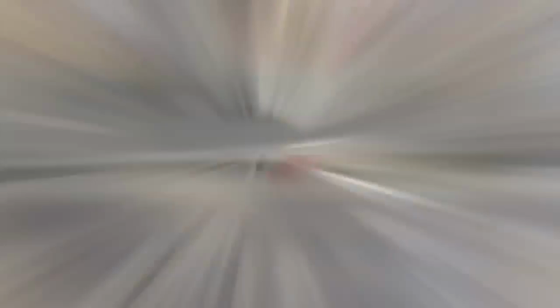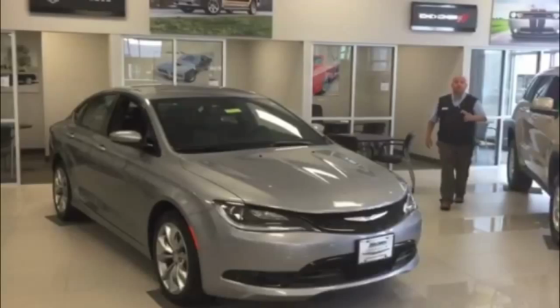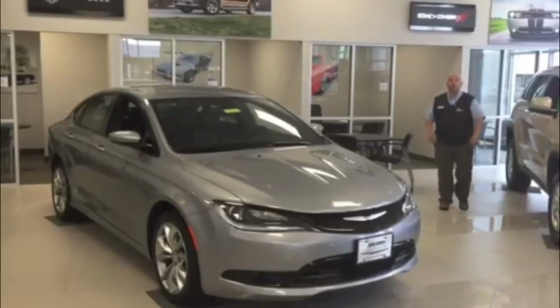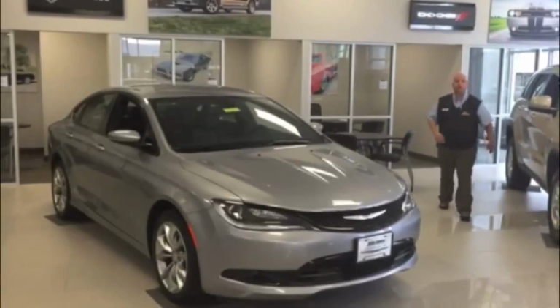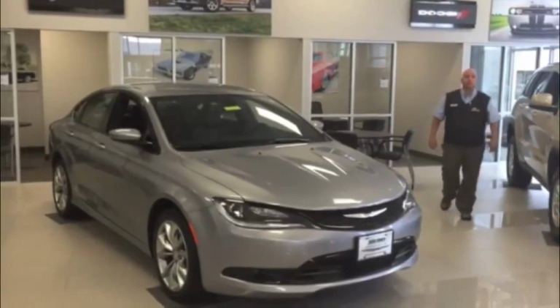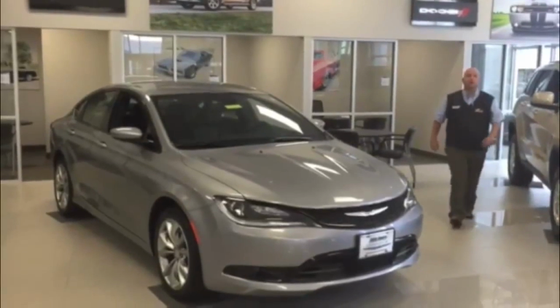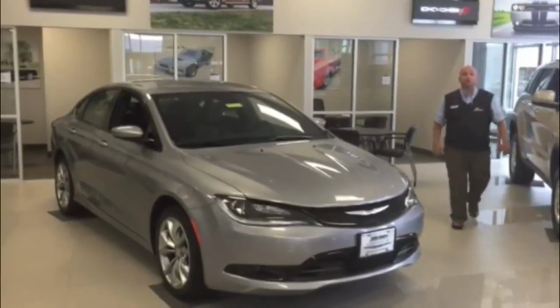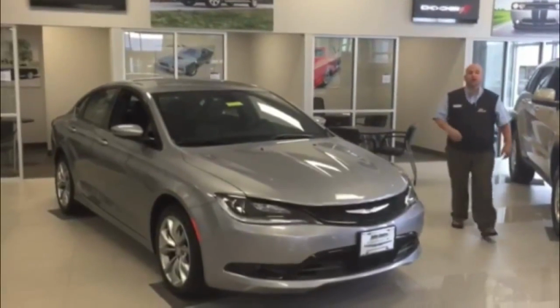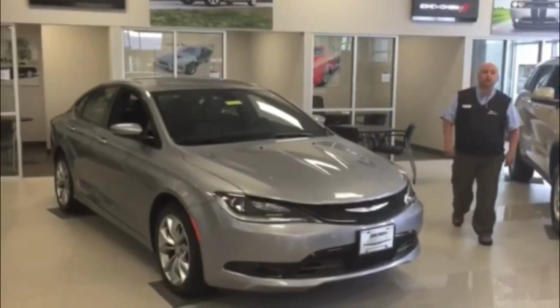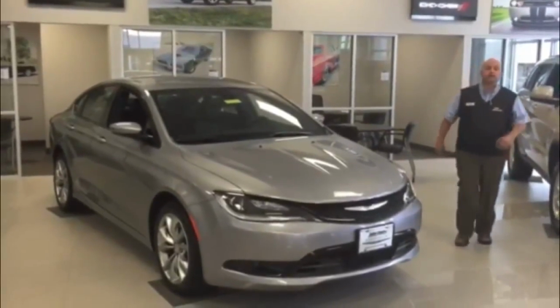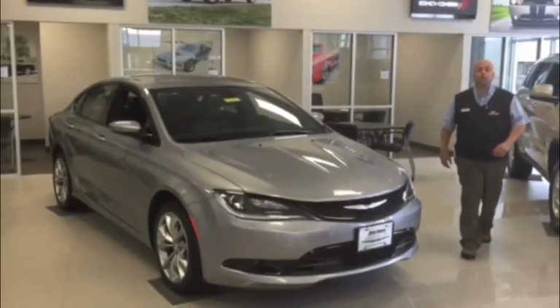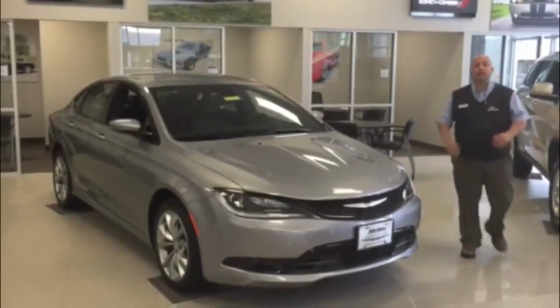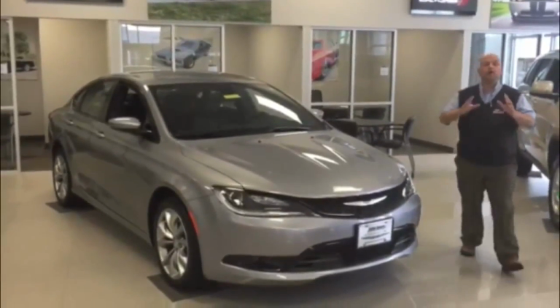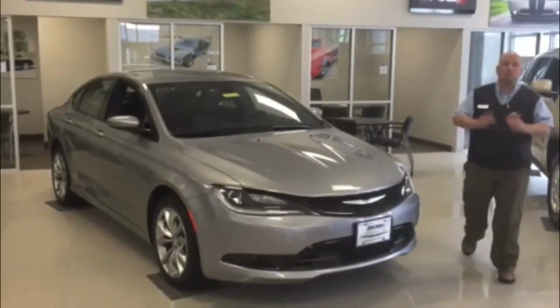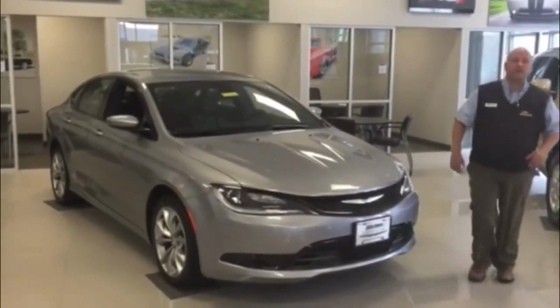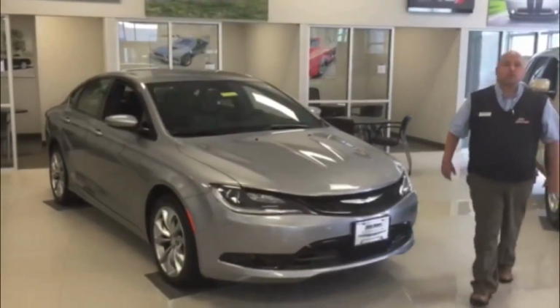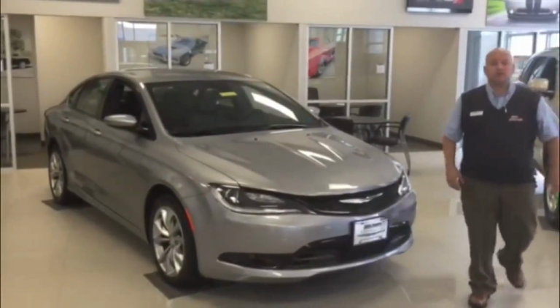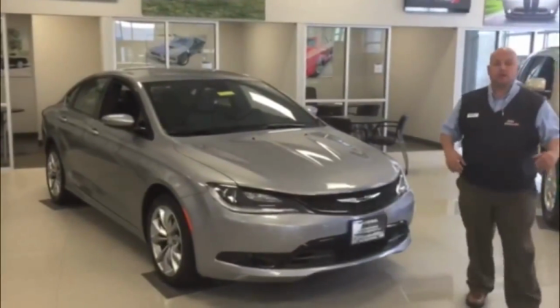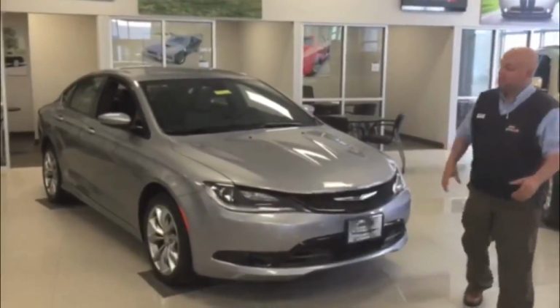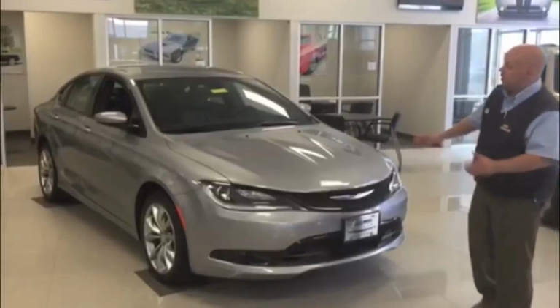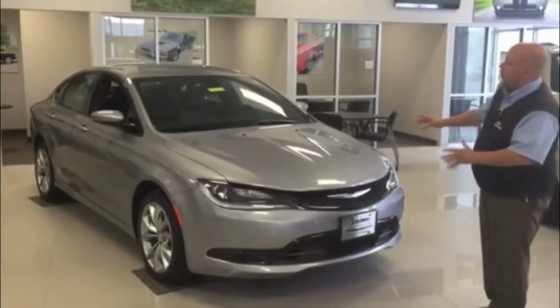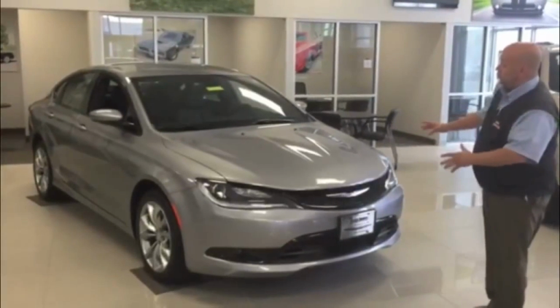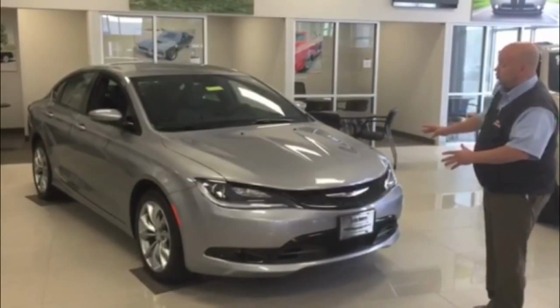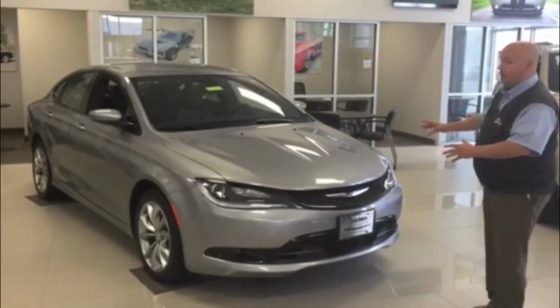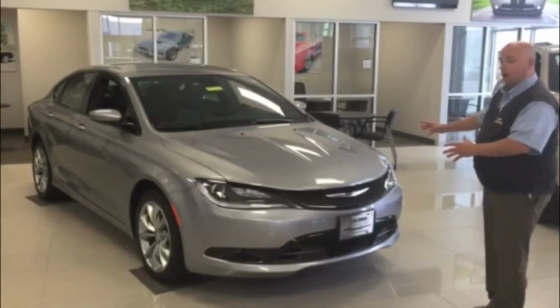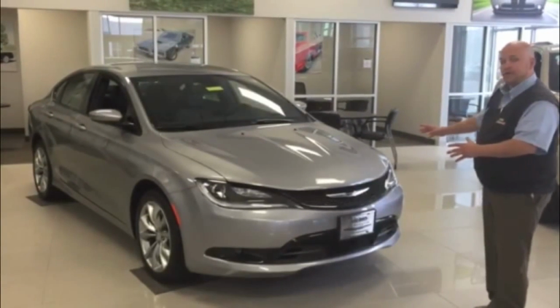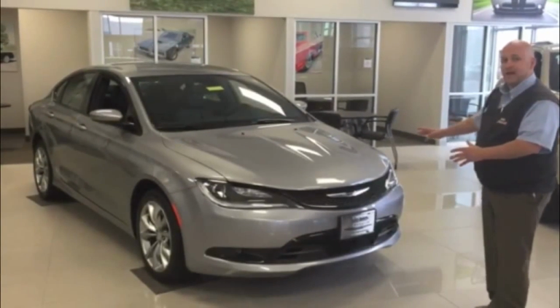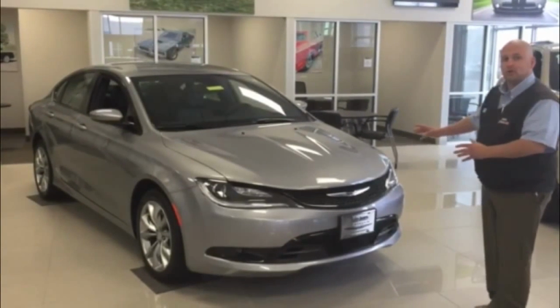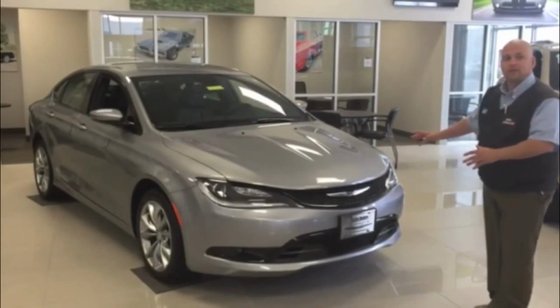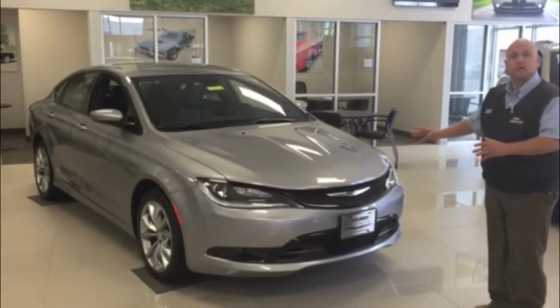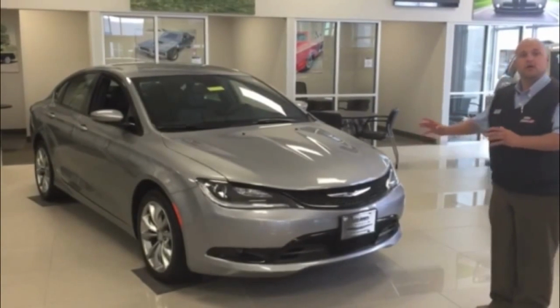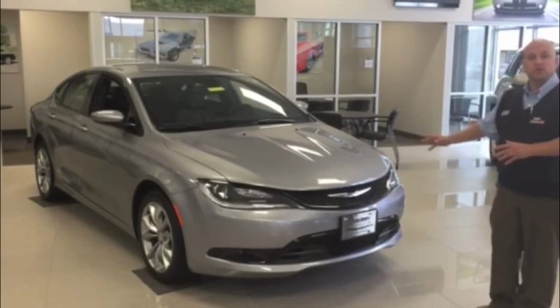Hey folks, Joe Edwards with John Jones Chrysler, Dodge, Jeep, and Ram. Just want to take a few minutes and introduce you to the all new, all redesigned Chrysler 200.